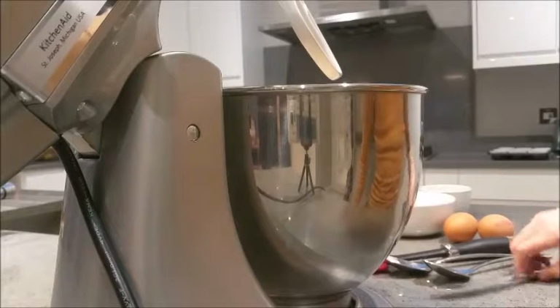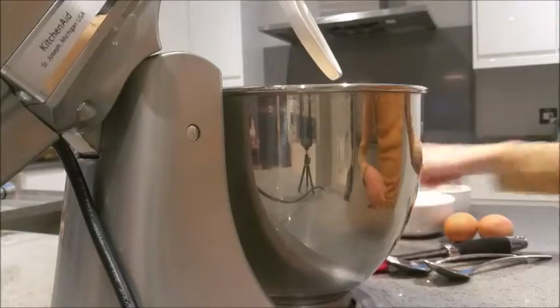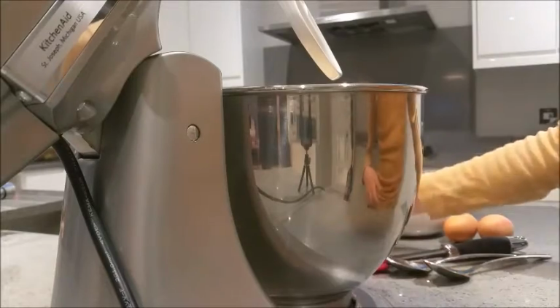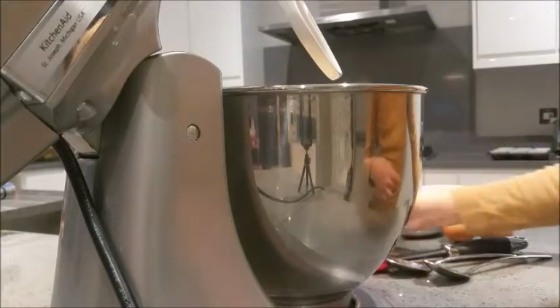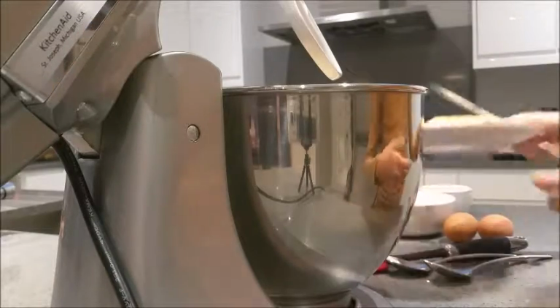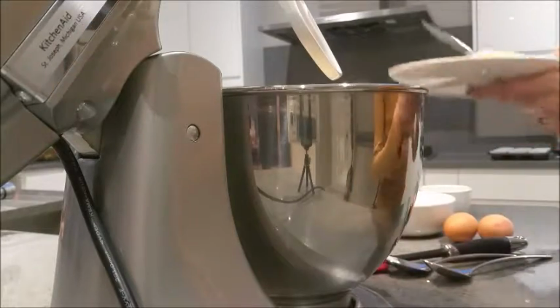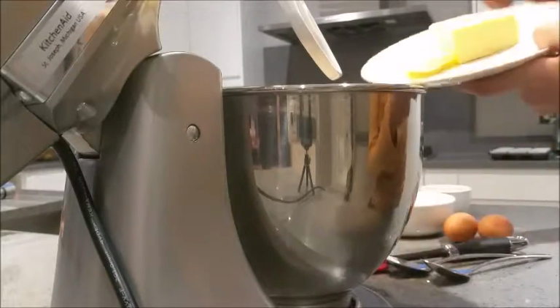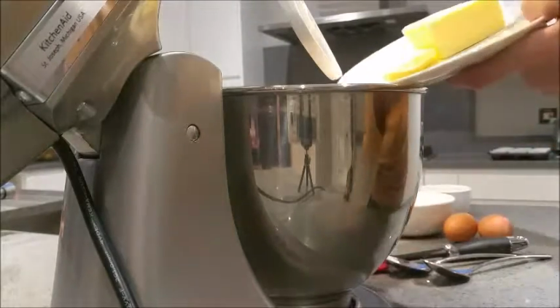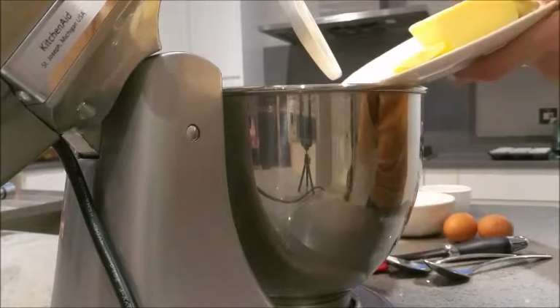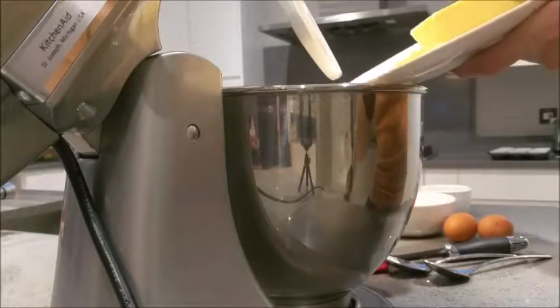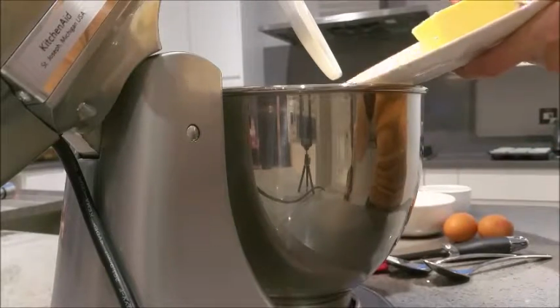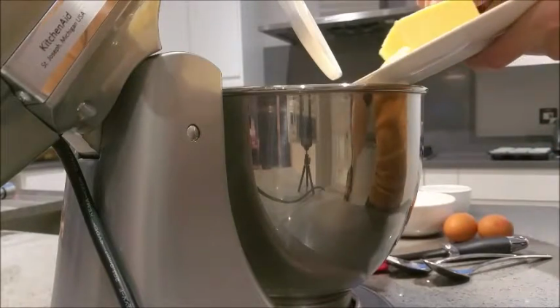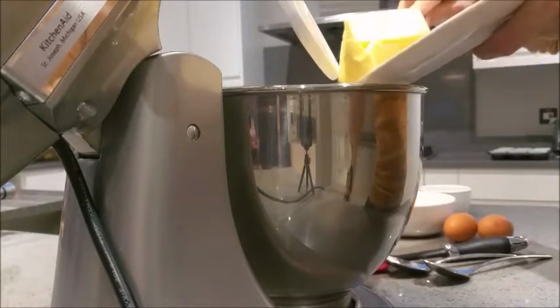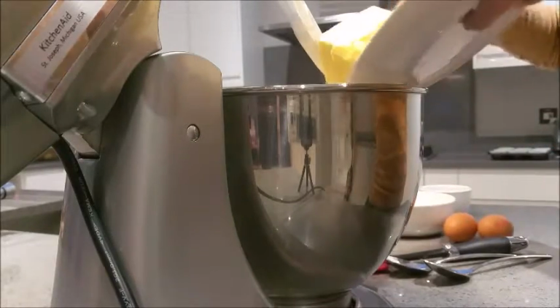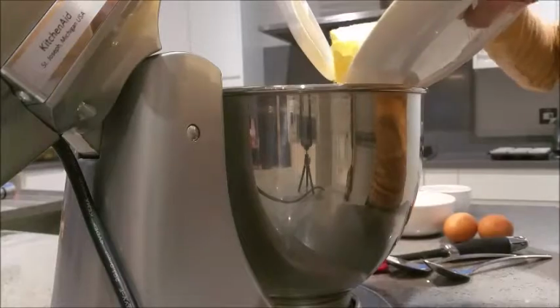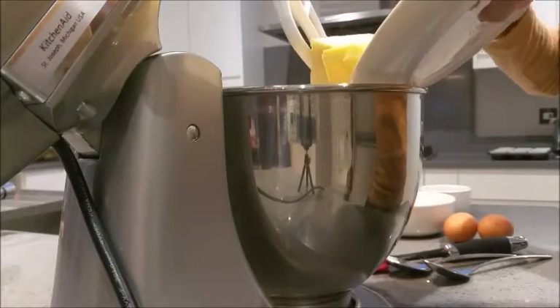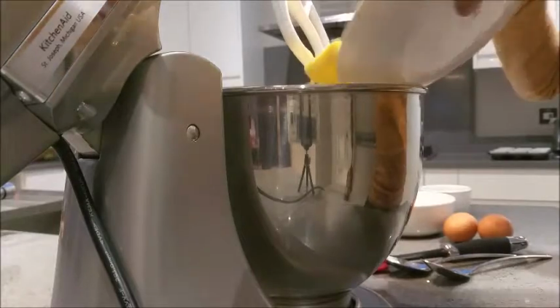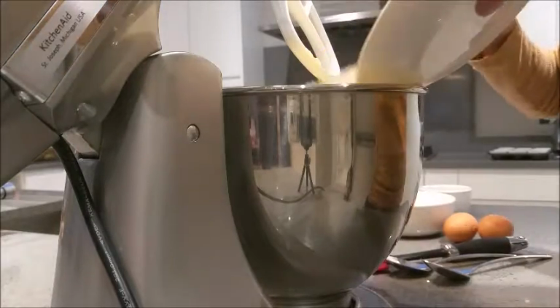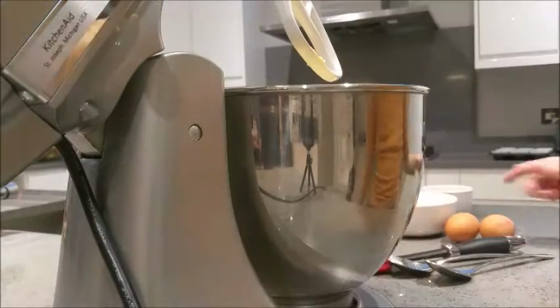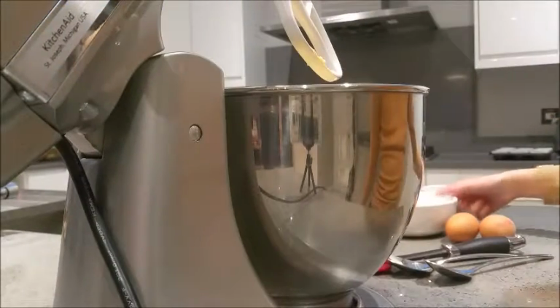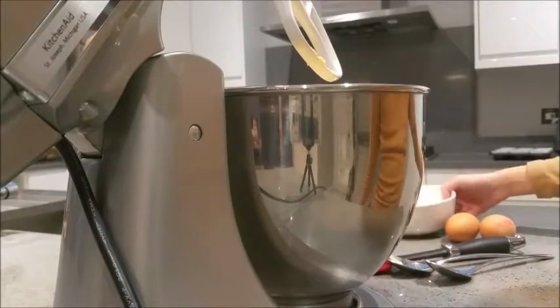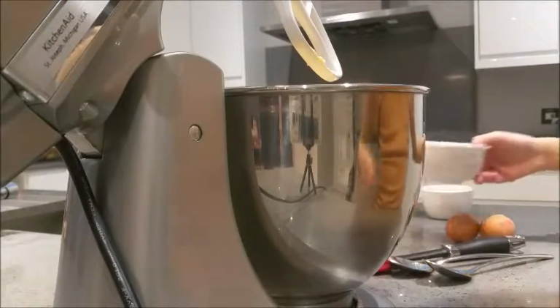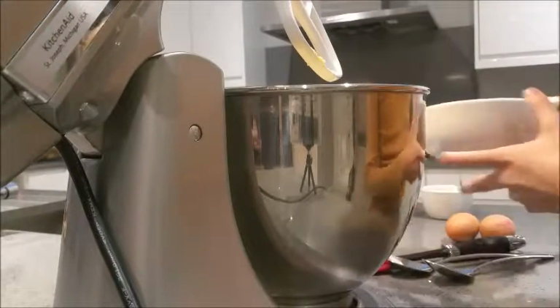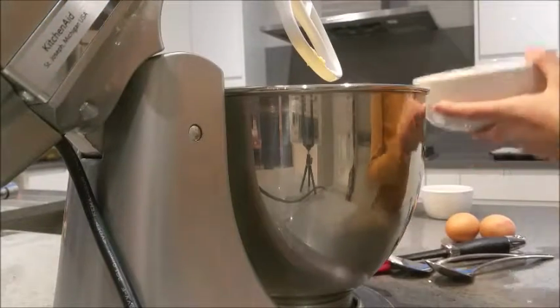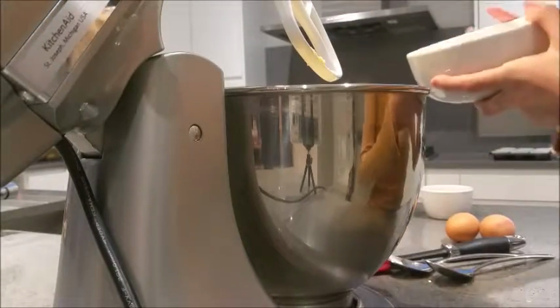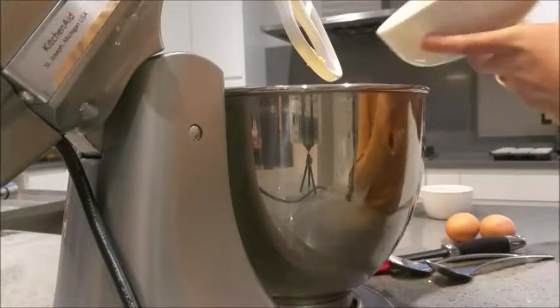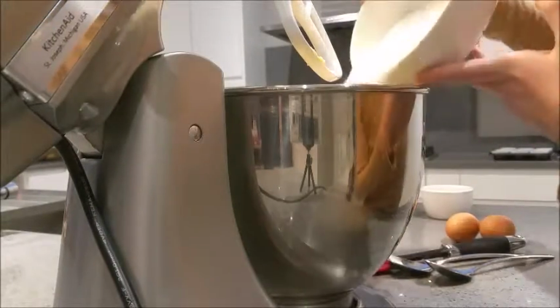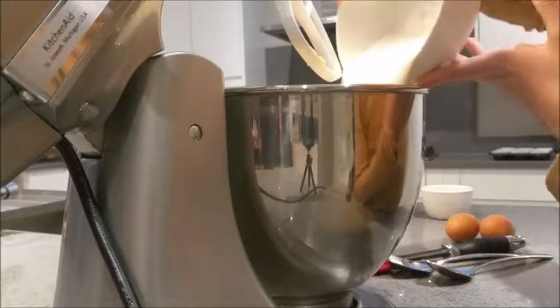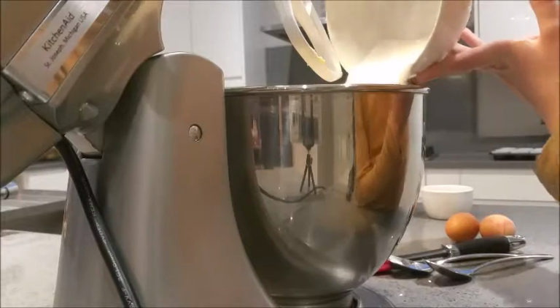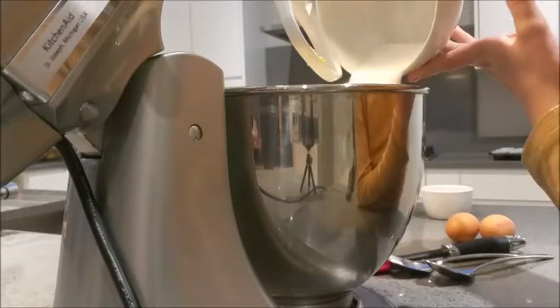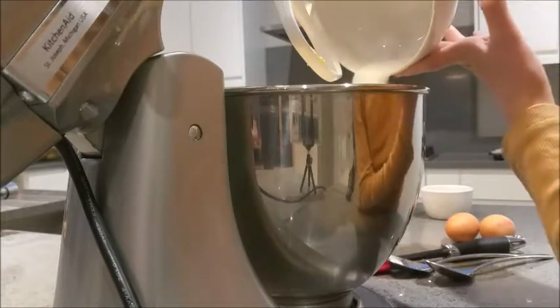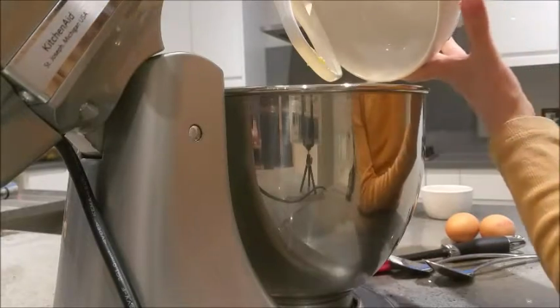First of all, we're going to add our butter that has been softened at room temperature into a mixing bowl. Then we're going to add our sugar and whisk that in with the butter until the mixture is light and fluffy.